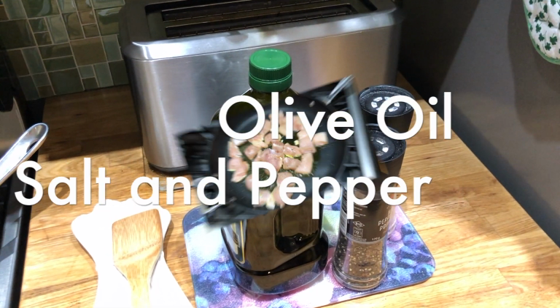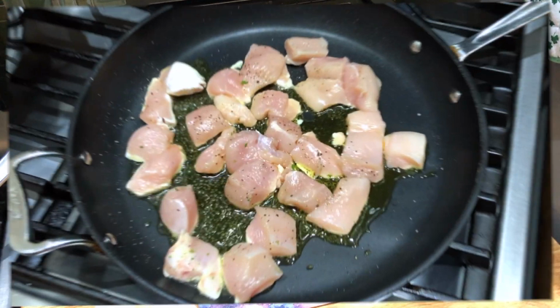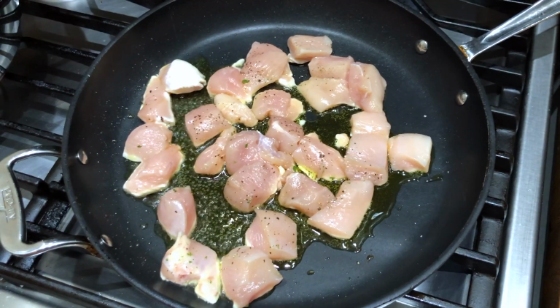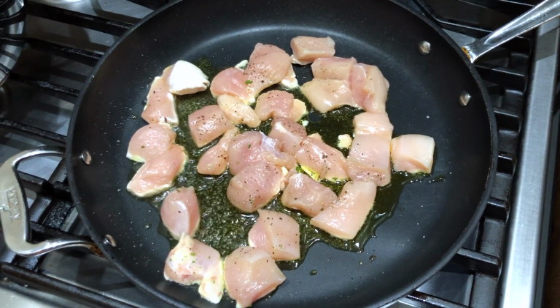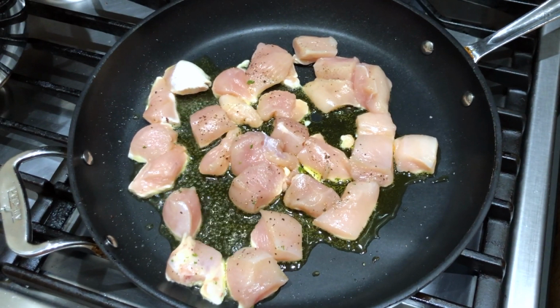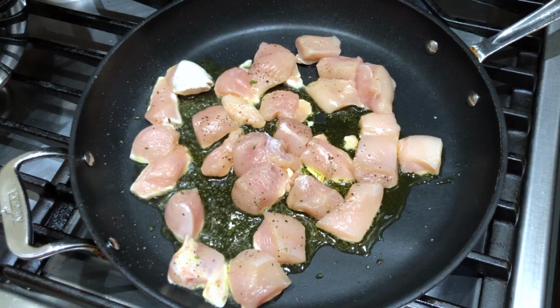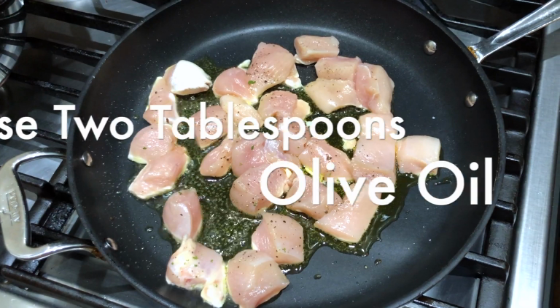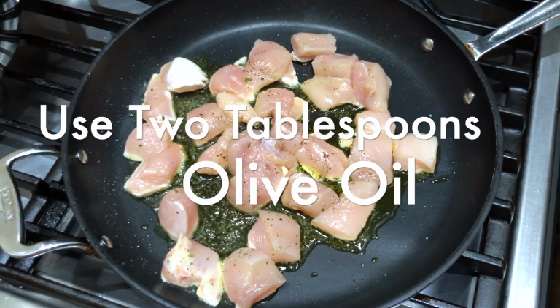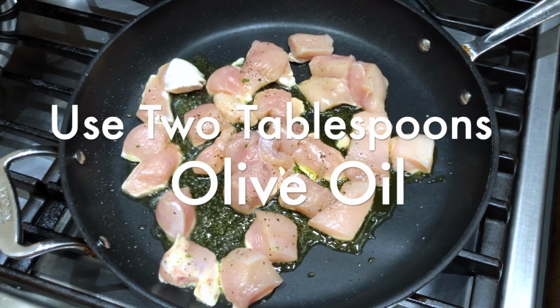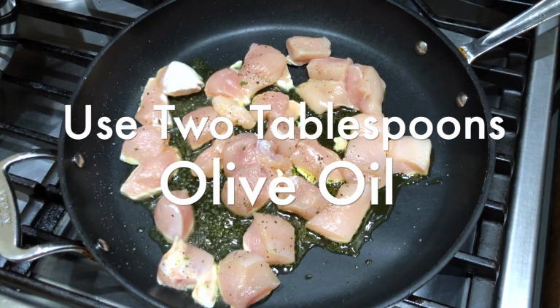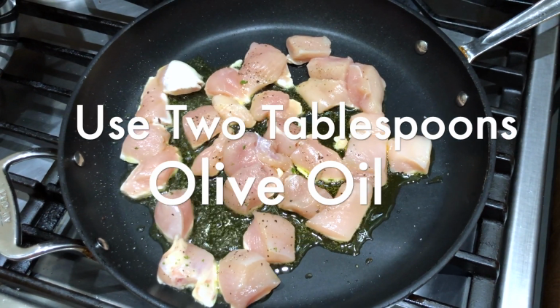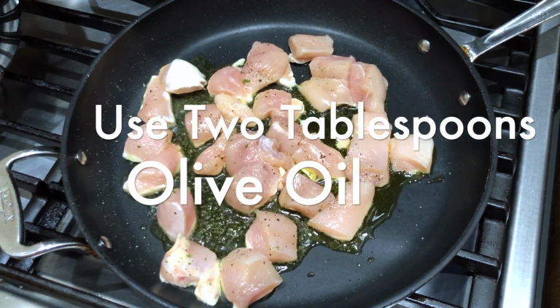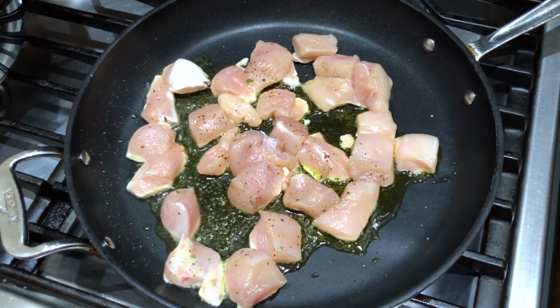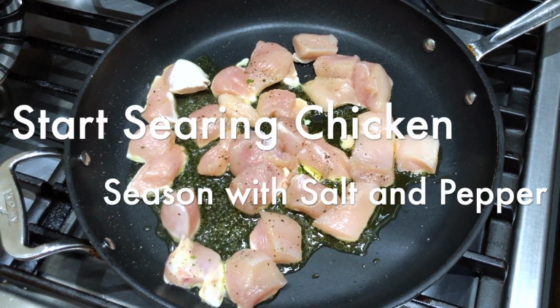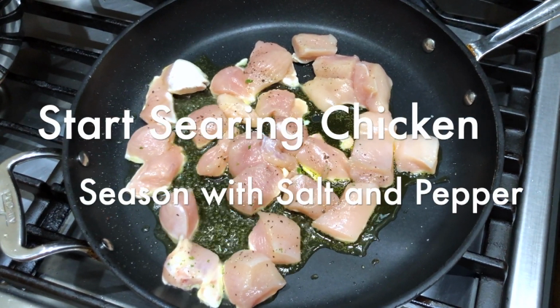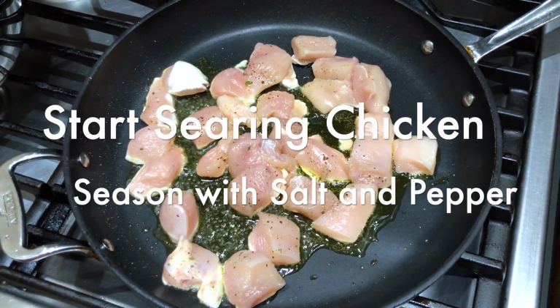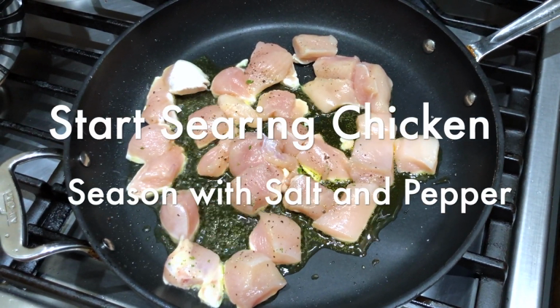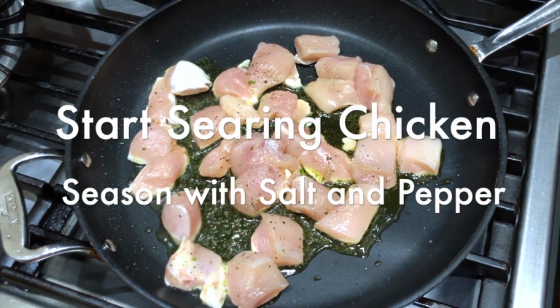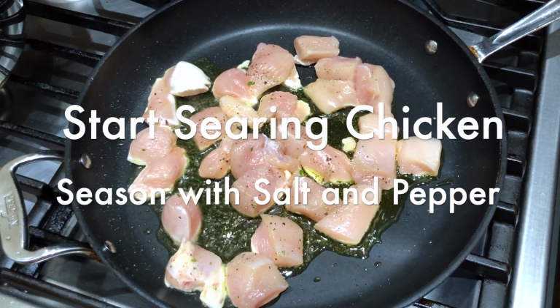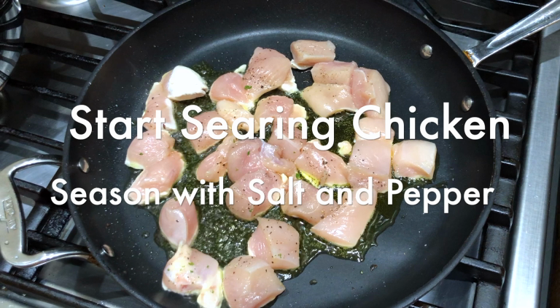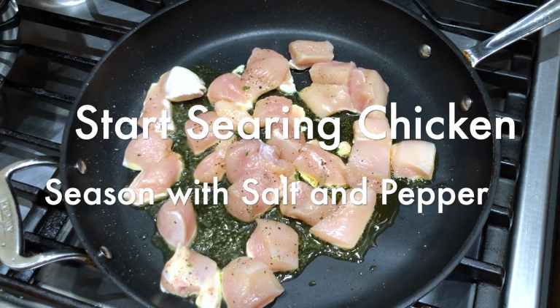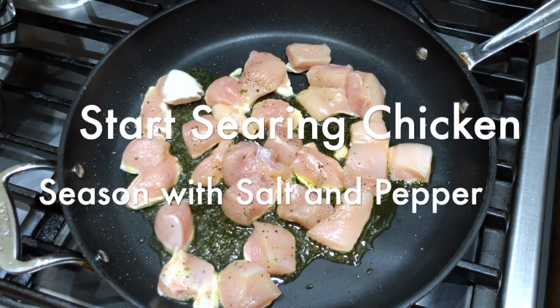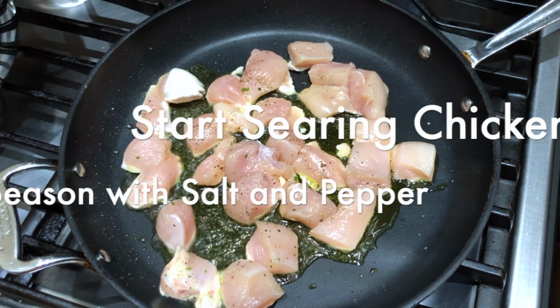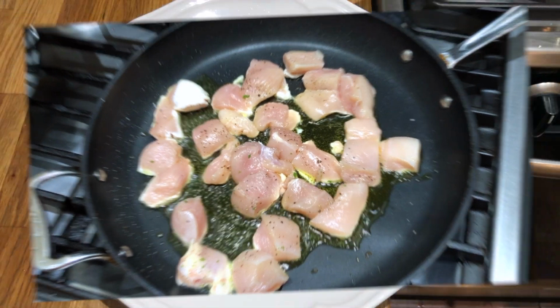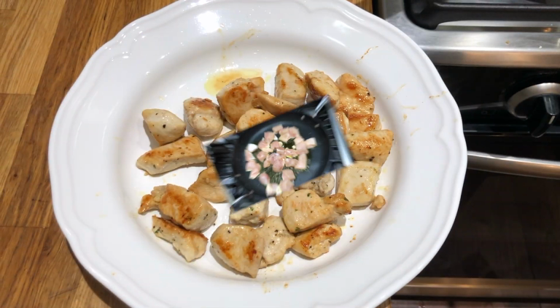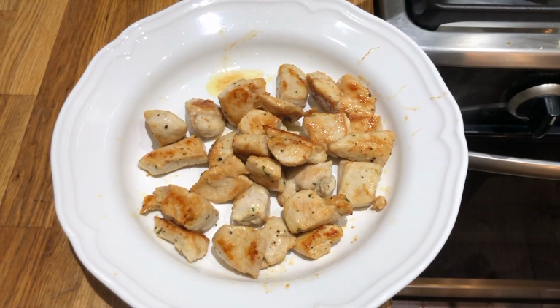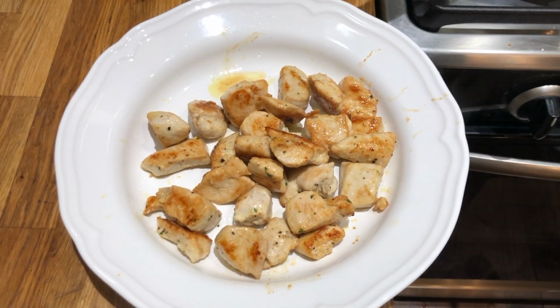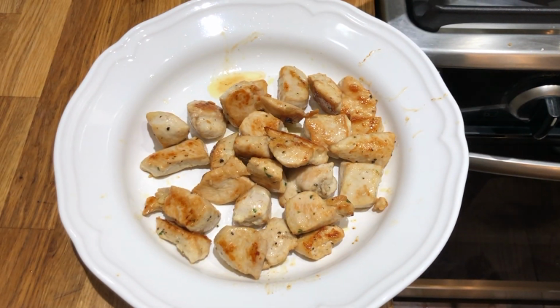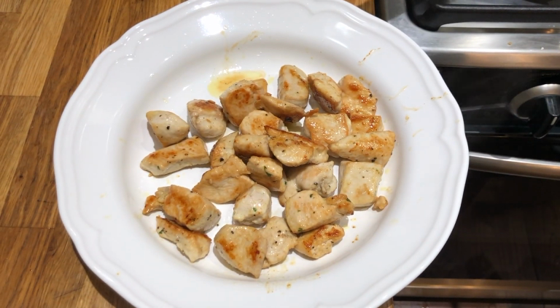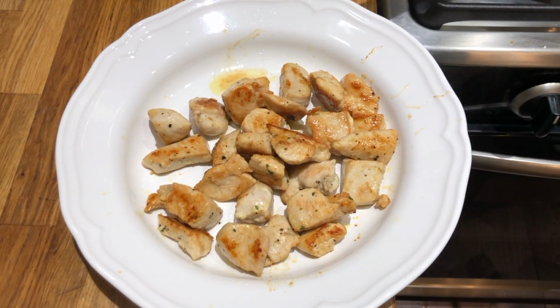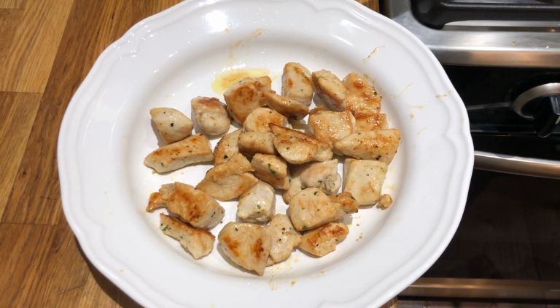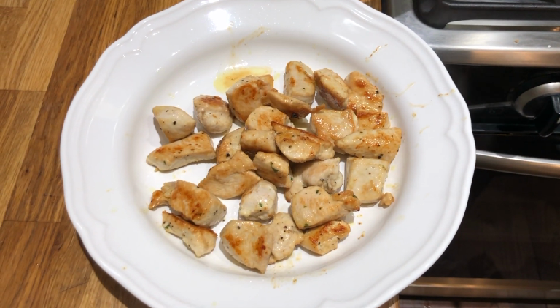The first step is to put about two tablespoons of olive oil and start to sear your chicken. Season it with salt and pepper. We've browned up the chicken — set it aside.